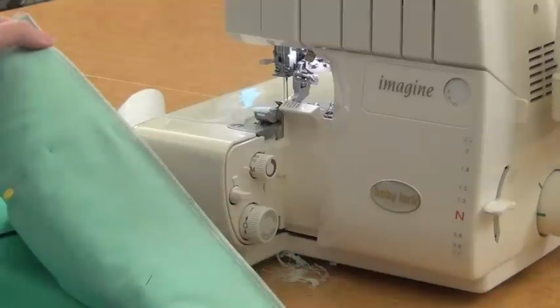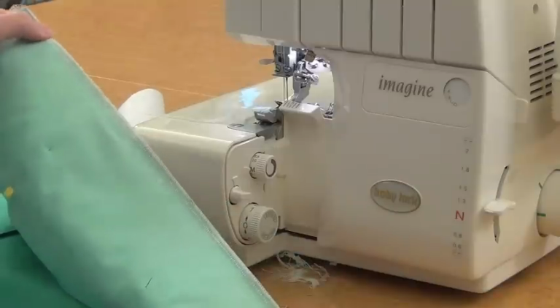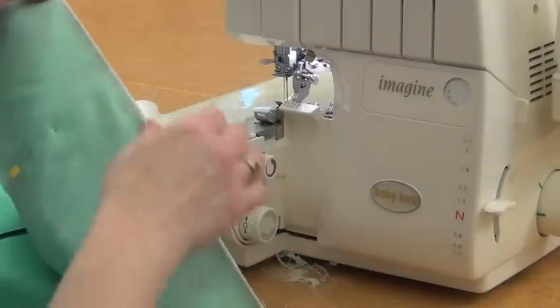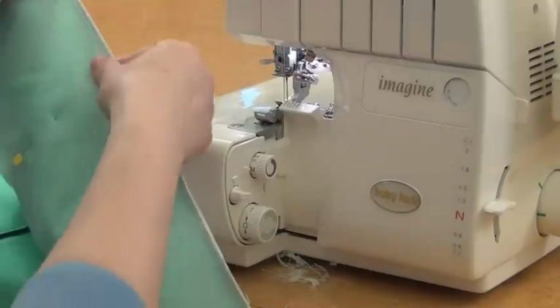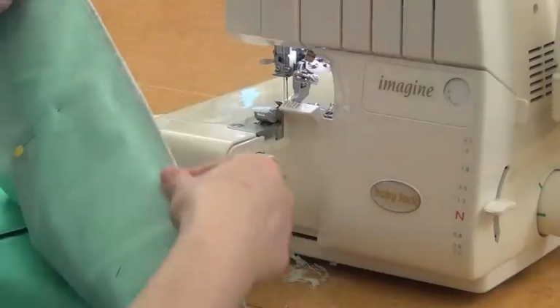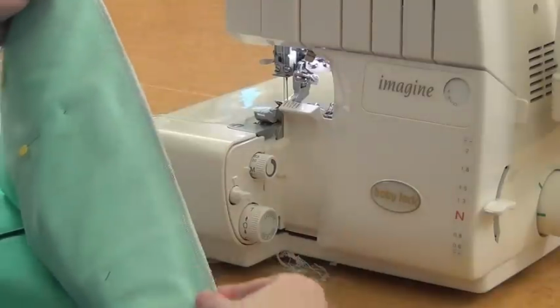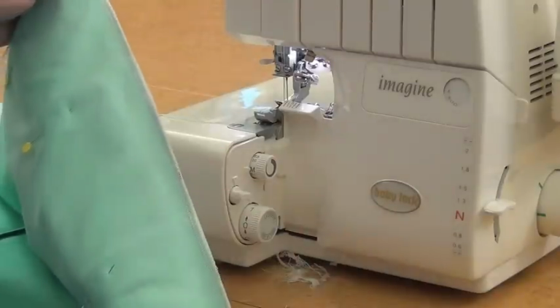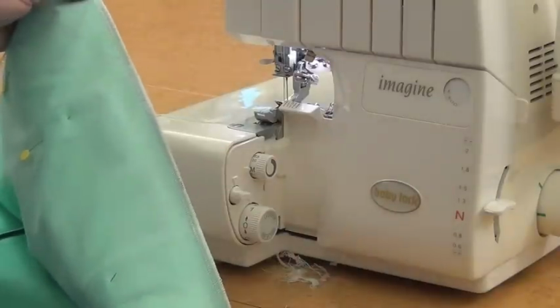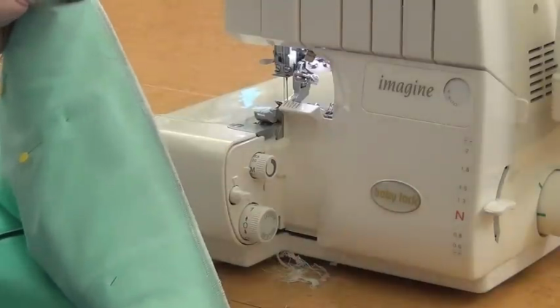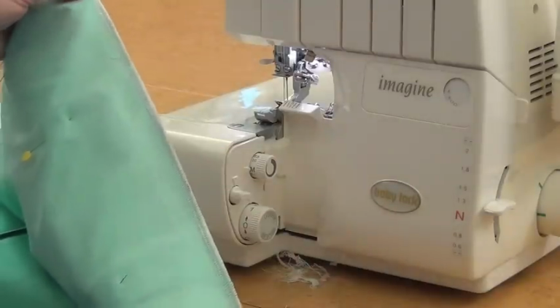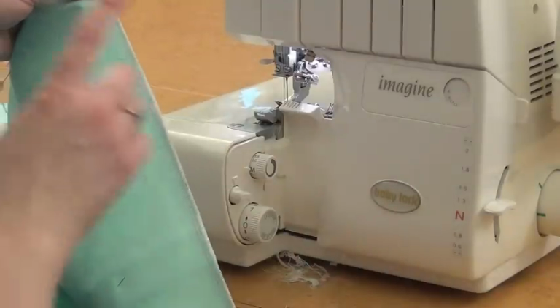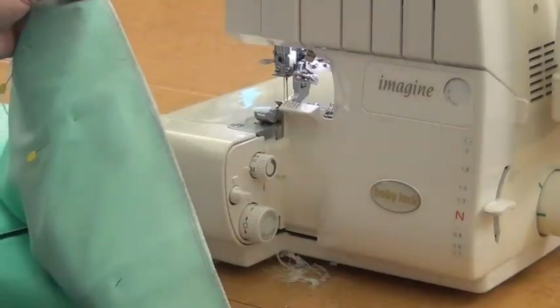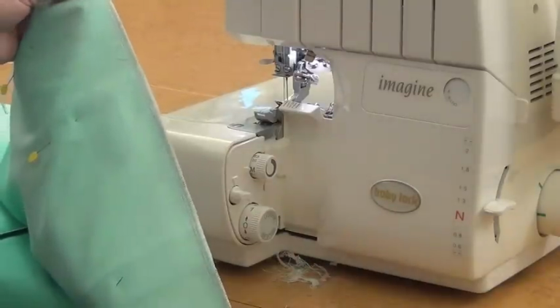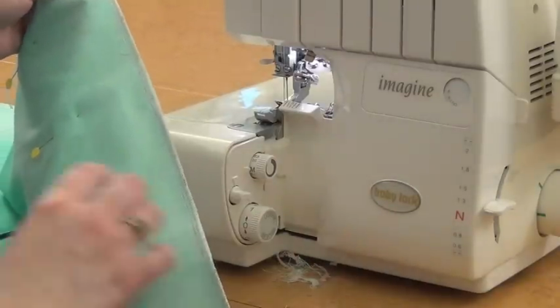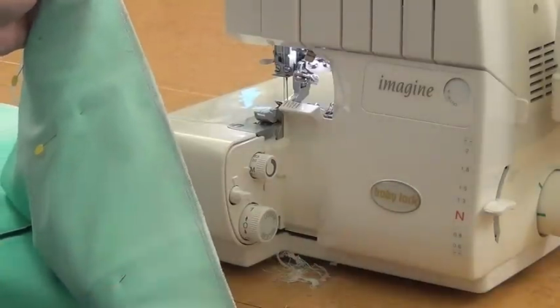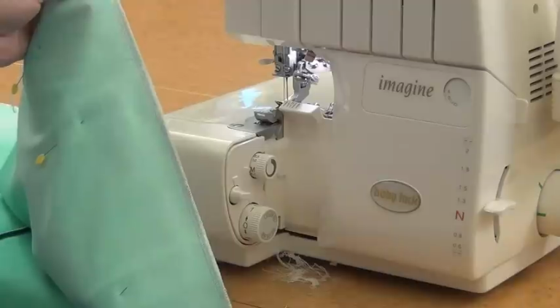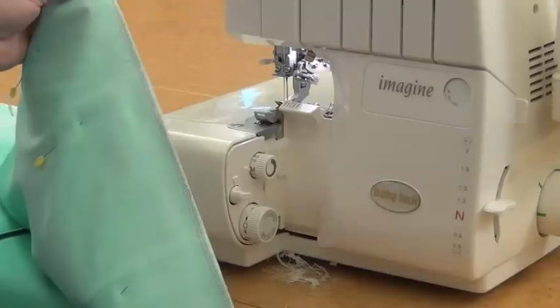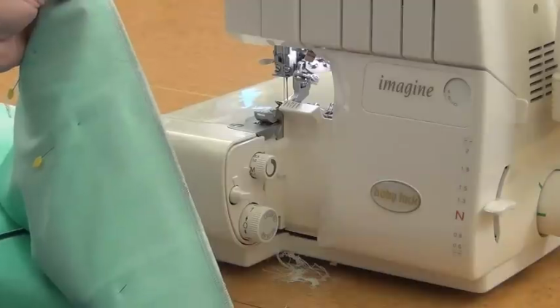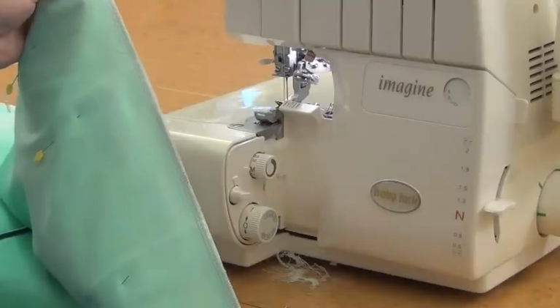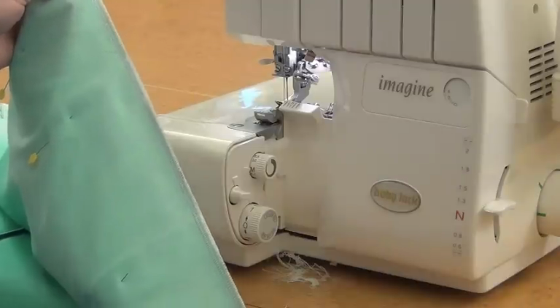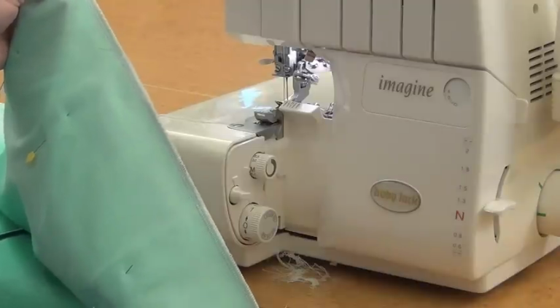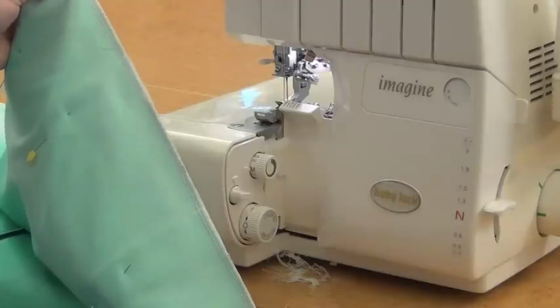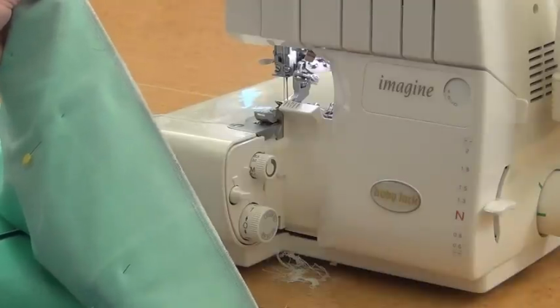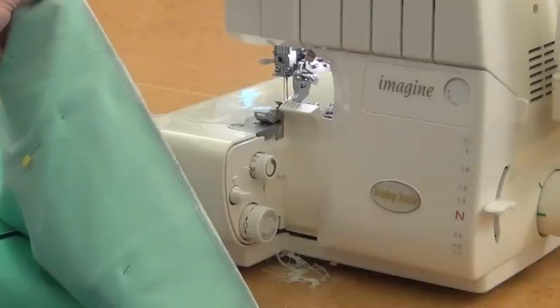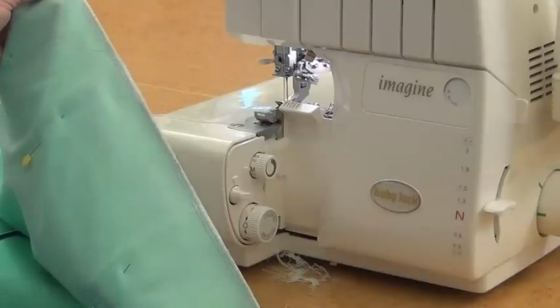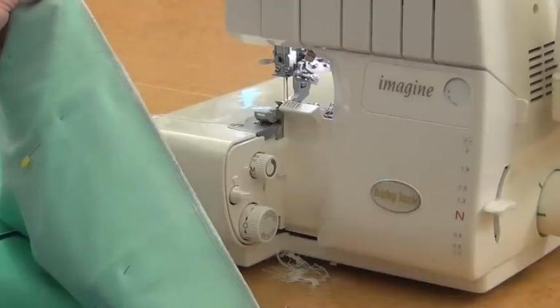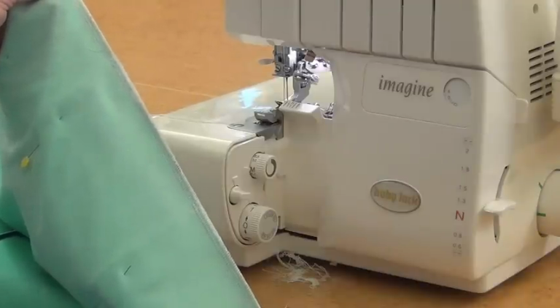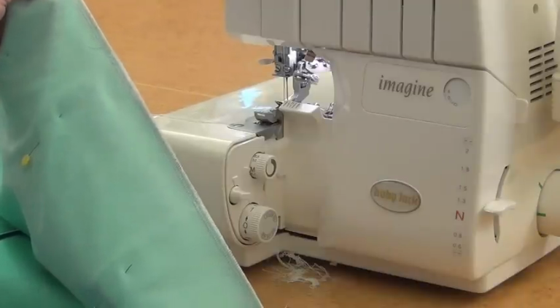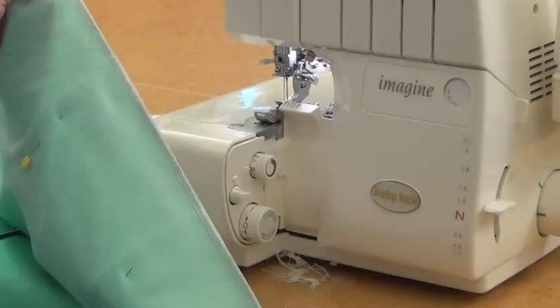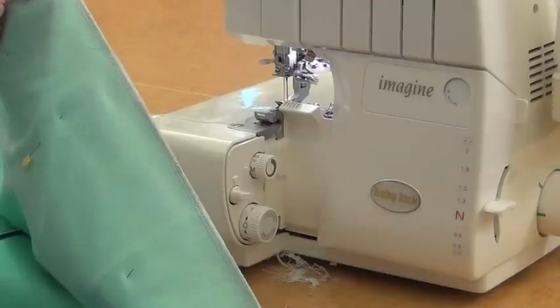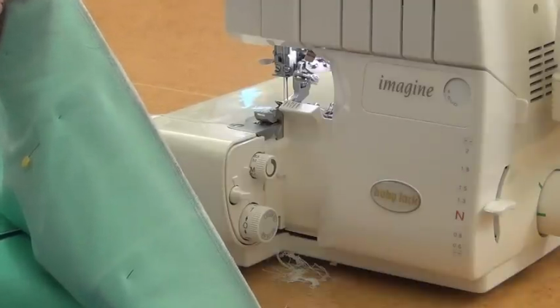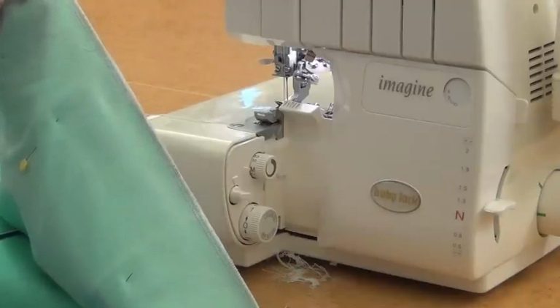And there you can see I've sewn the top of the bag. Now I'm going to do the same at the other top edge of the bag, and then we're going to turn it around so that we're ready to sew the side seams.